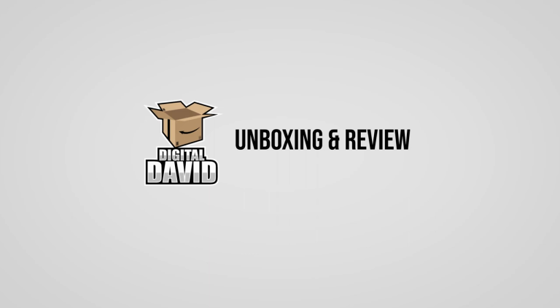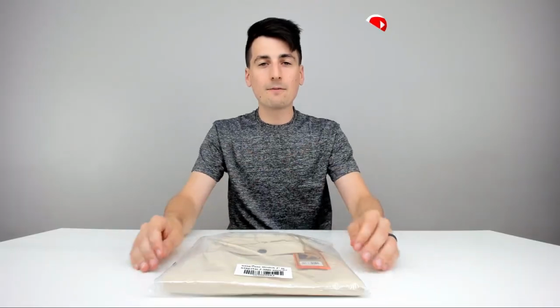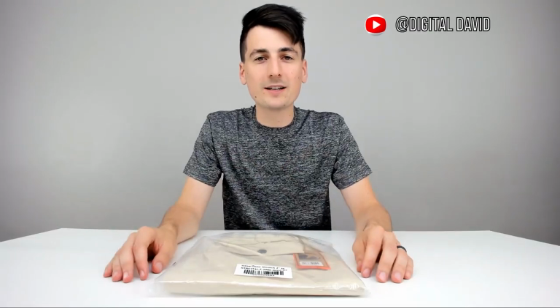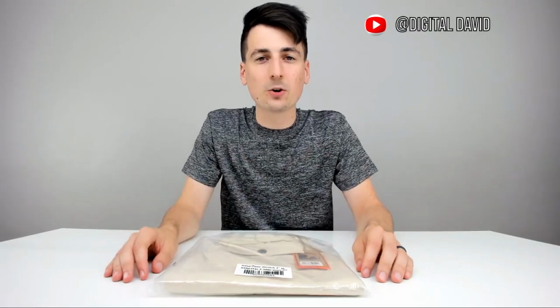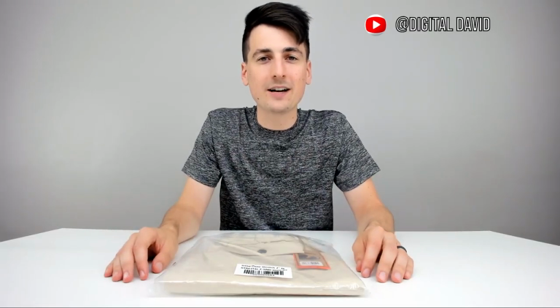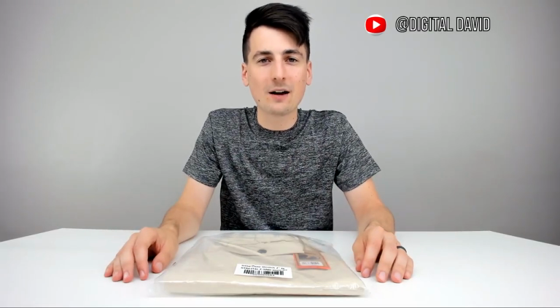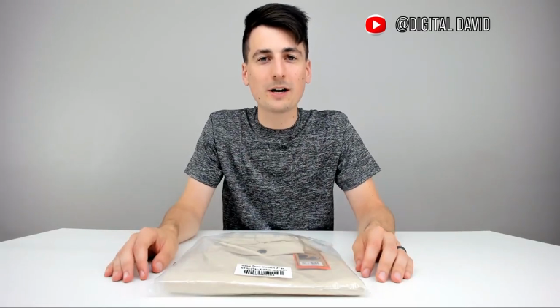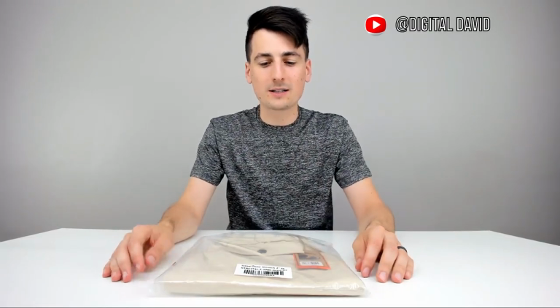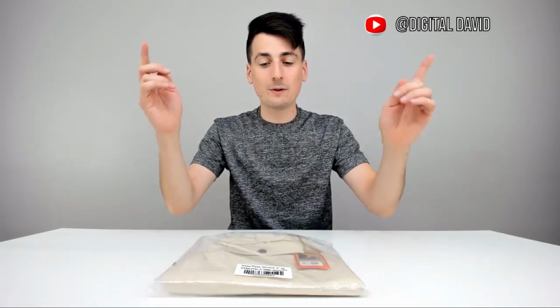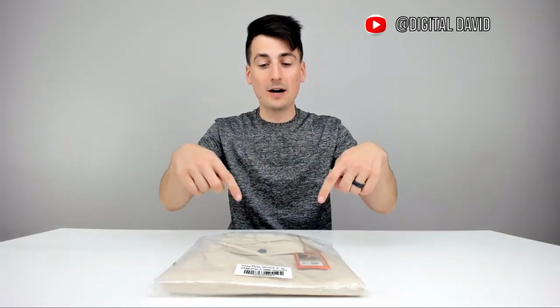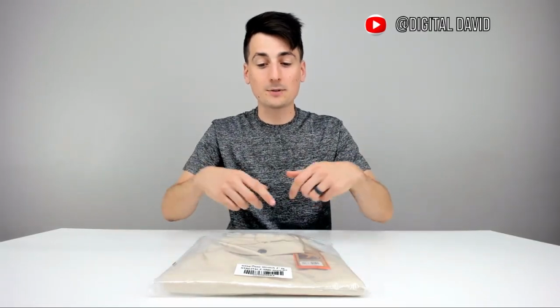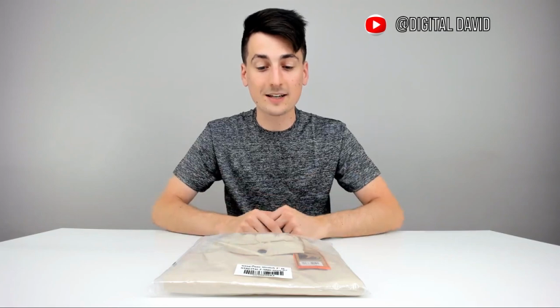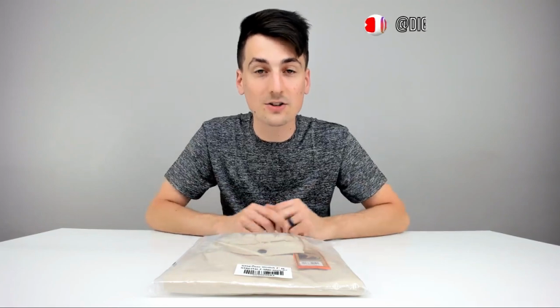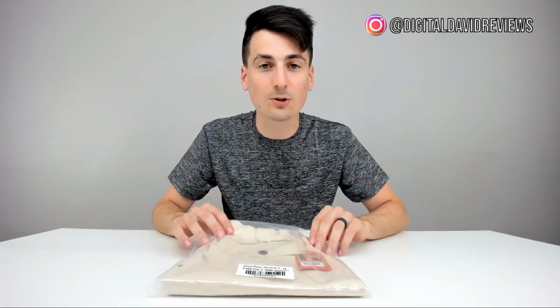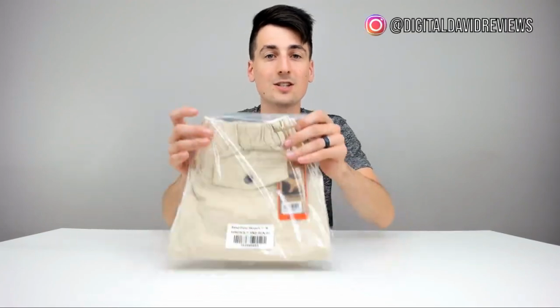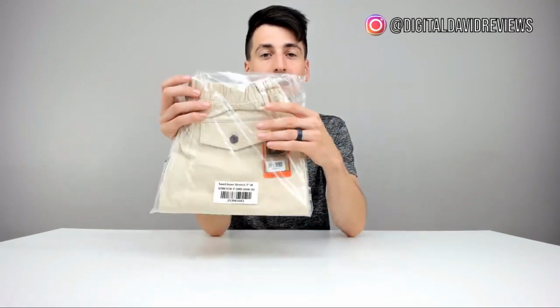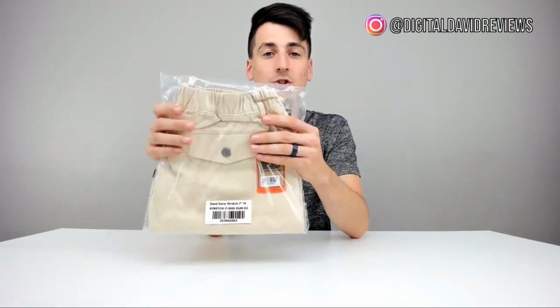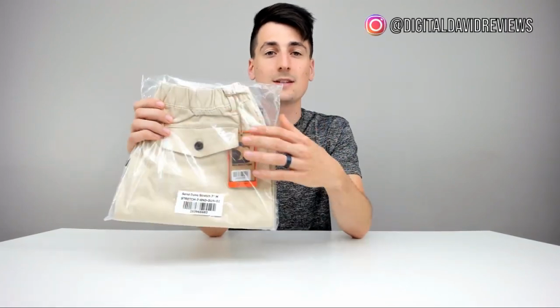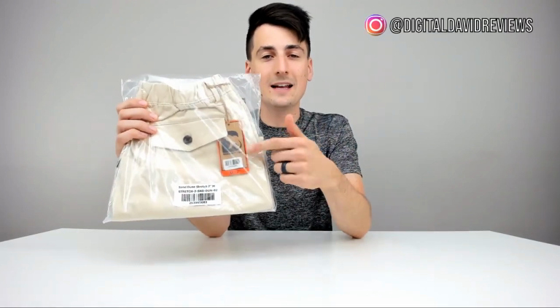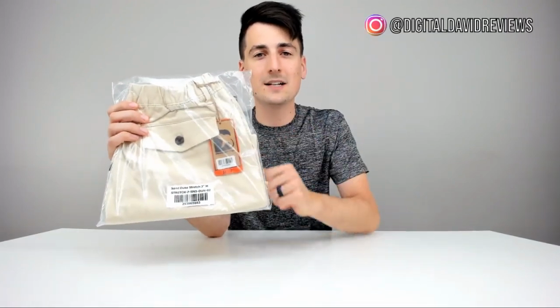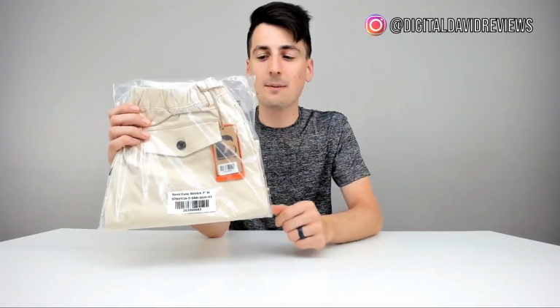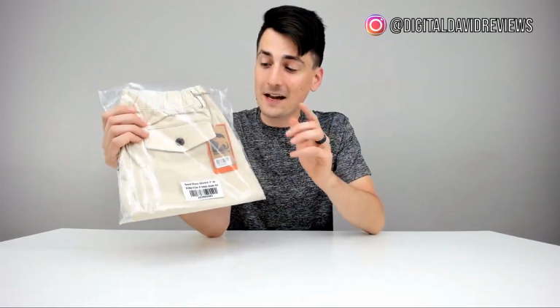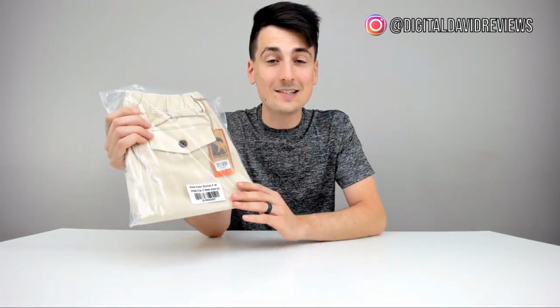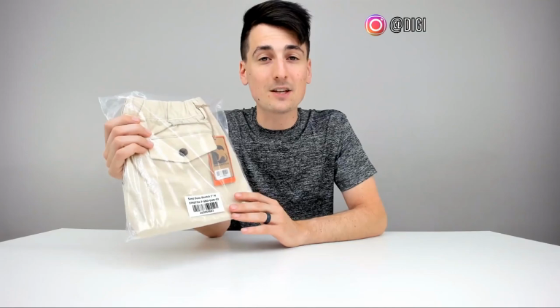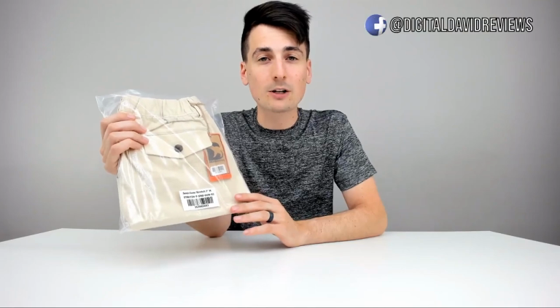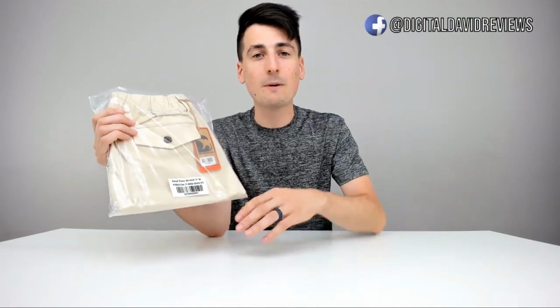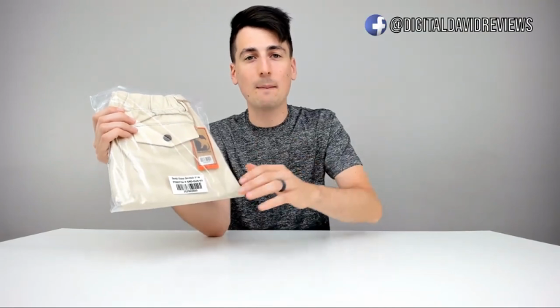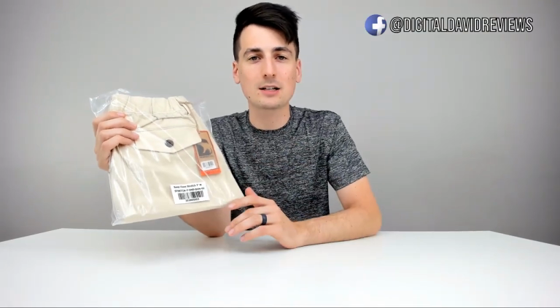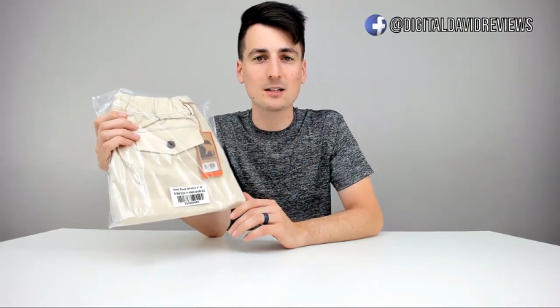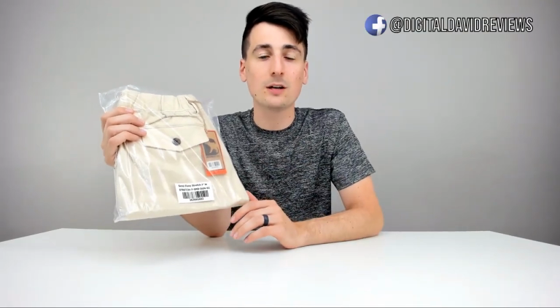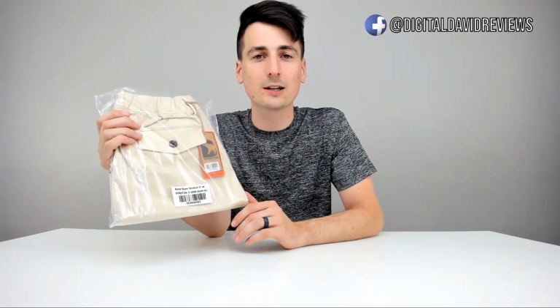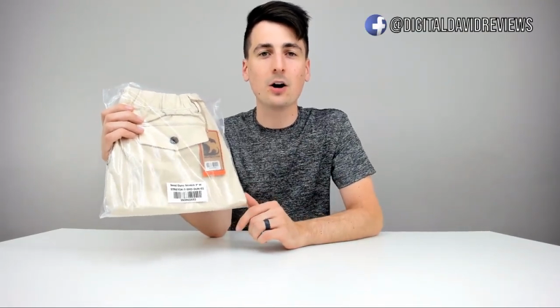Hey everyone, DigitalDavid here. Today we're going to be unboxing and reviewing the Bare Bottoms Clothing Sand Dune Stretch 7-inch shorts in a size medium. They did send me this product to review, but any opinion expressed in this video is strictly my own.